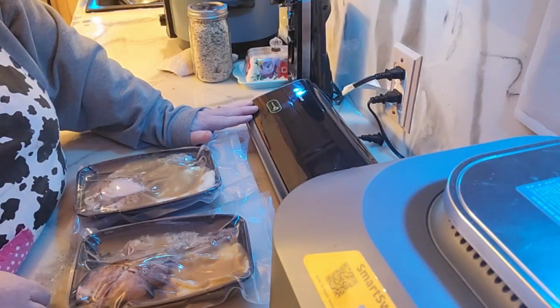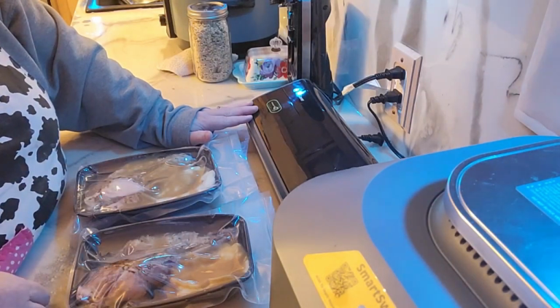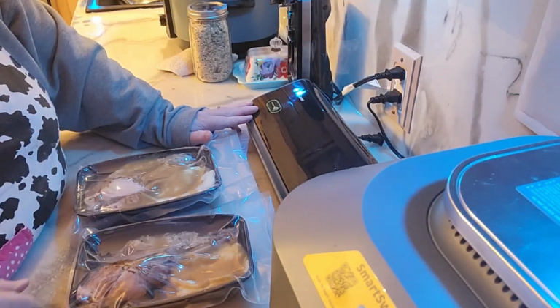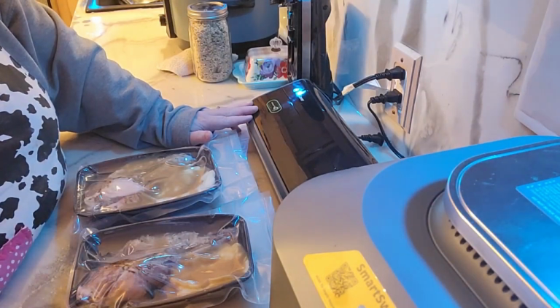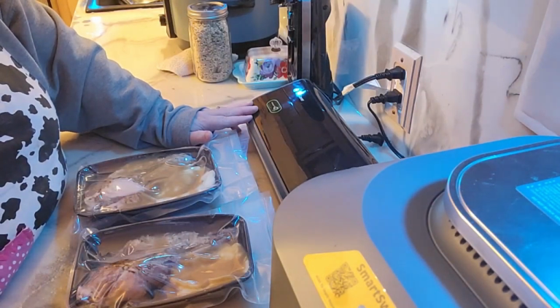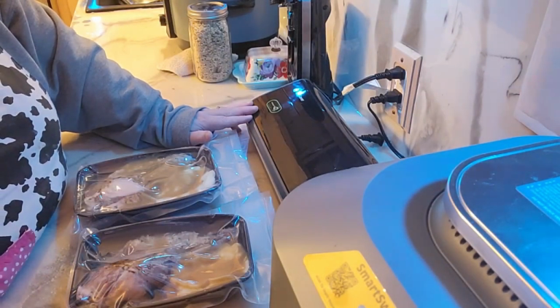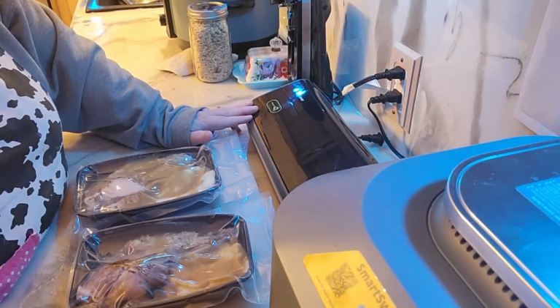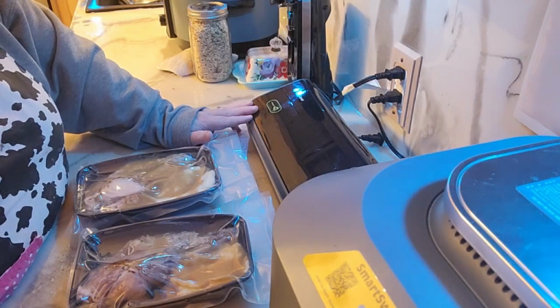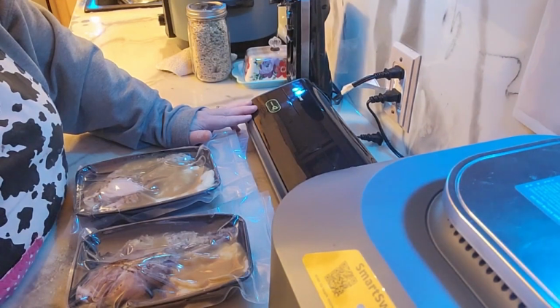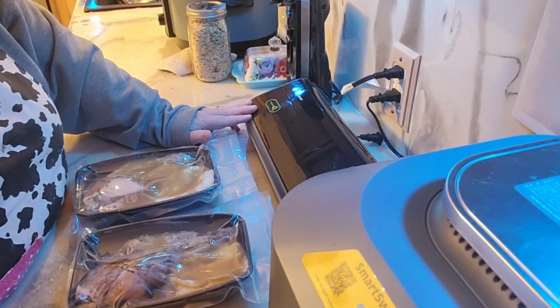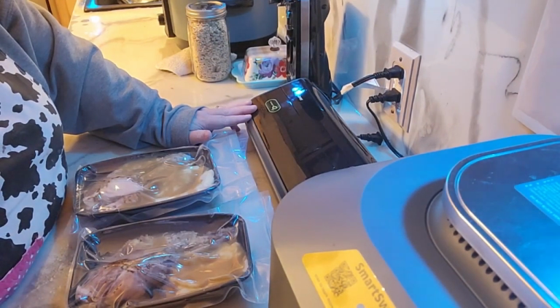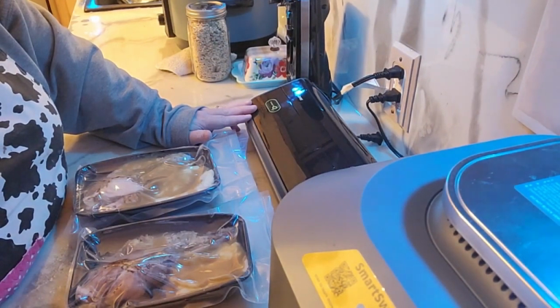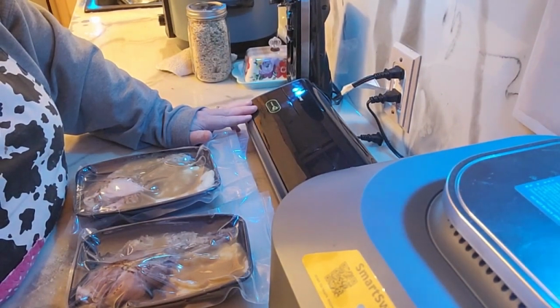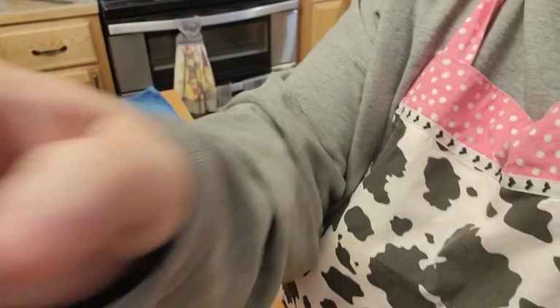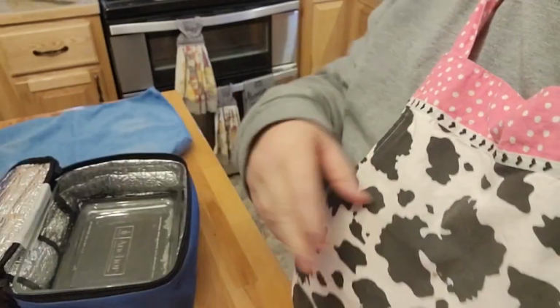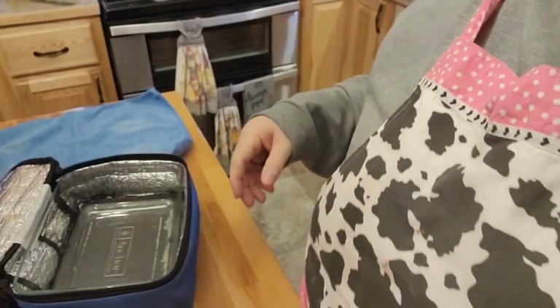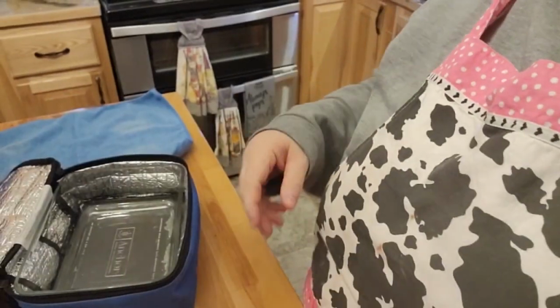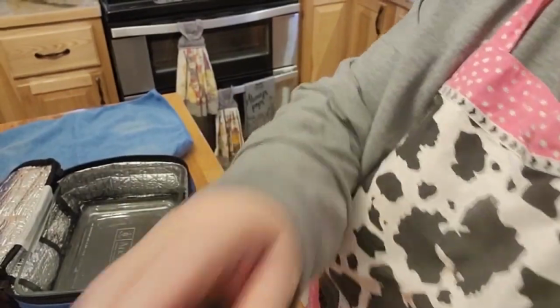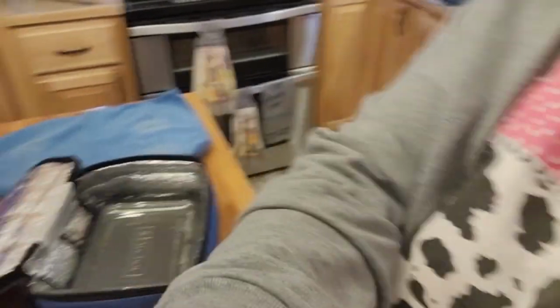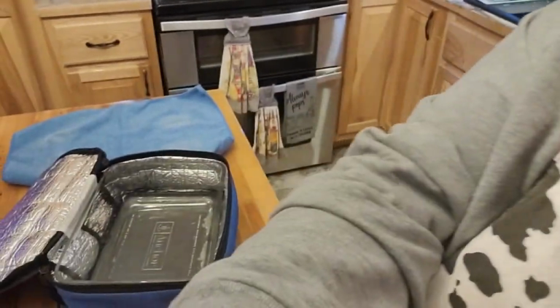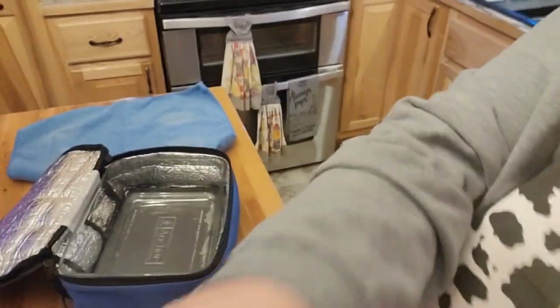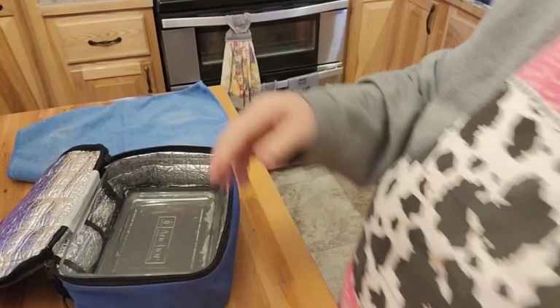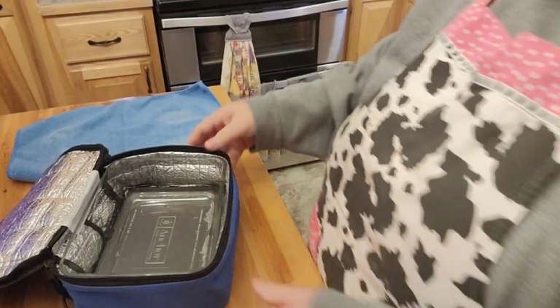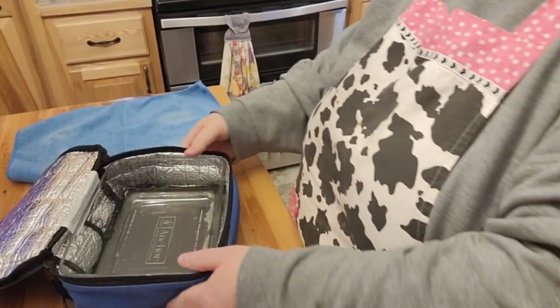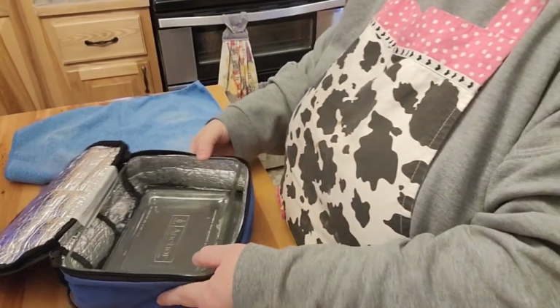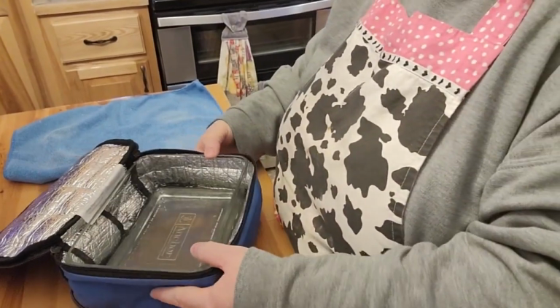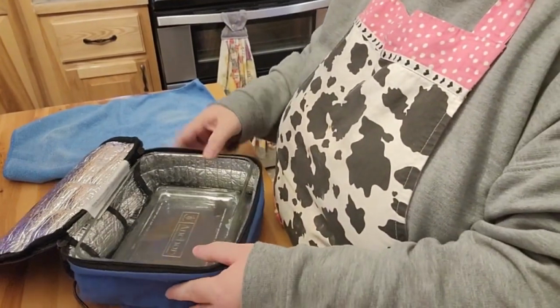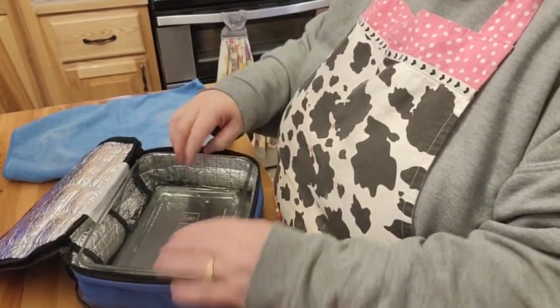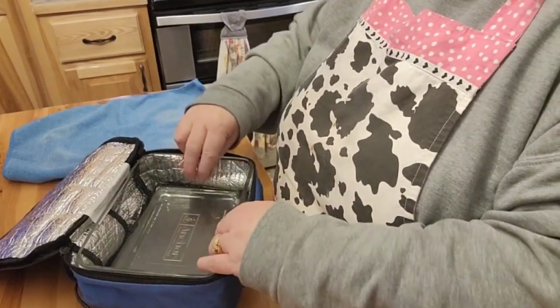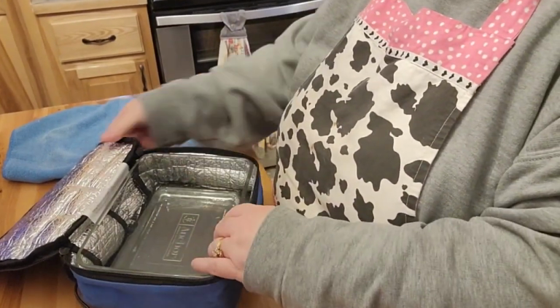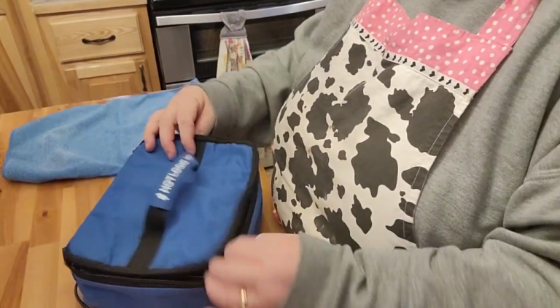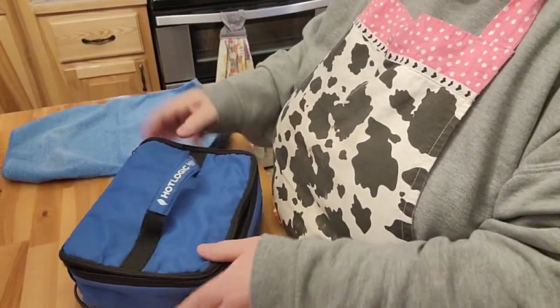Thank you very much for stopping by and have a very blessed and wonderful day. And I forgot to show you guys — I keep telling you about that too — but there is this Hot Logic Mini.